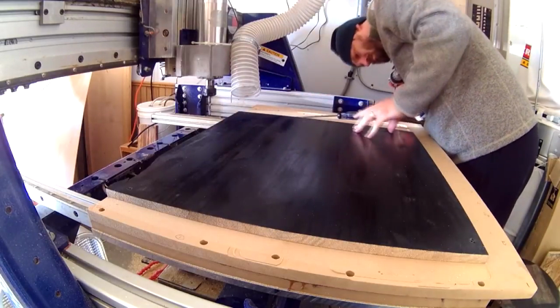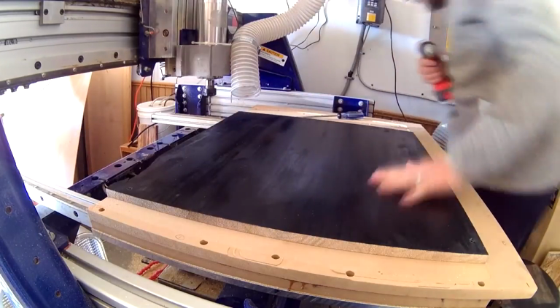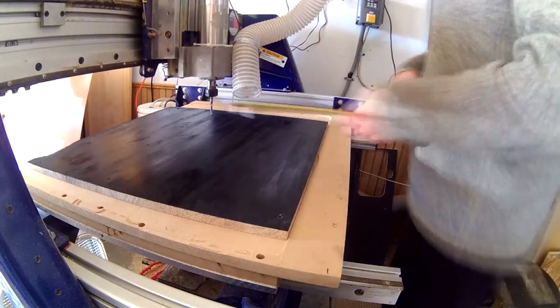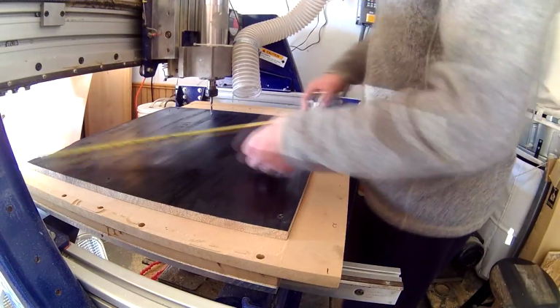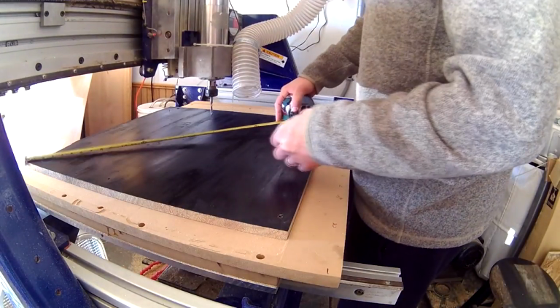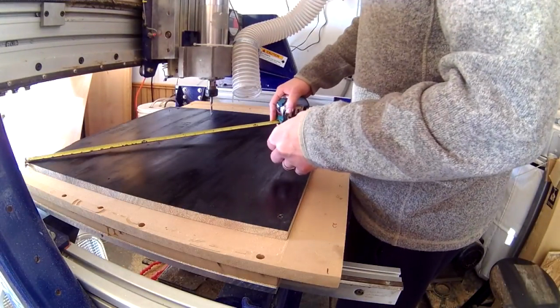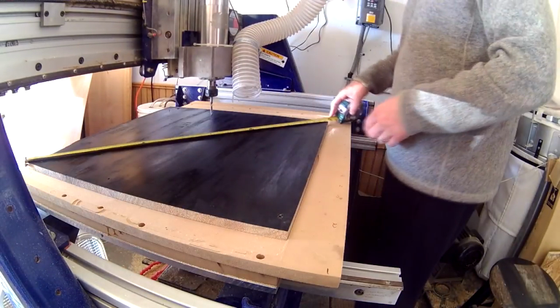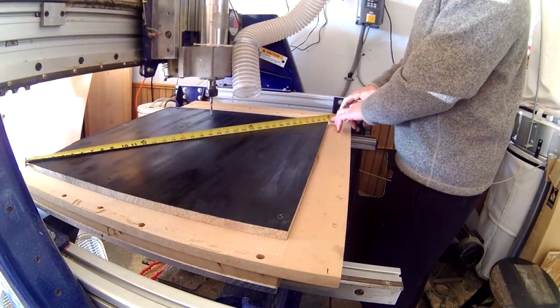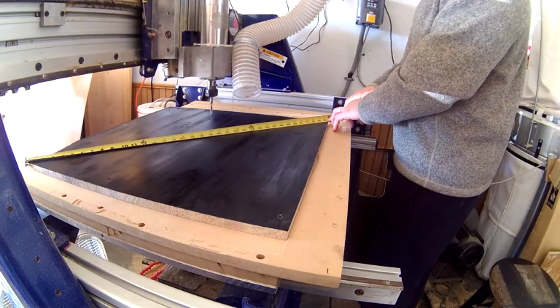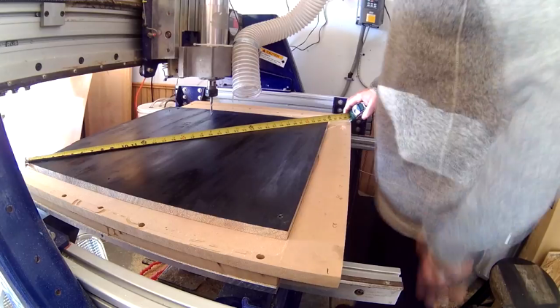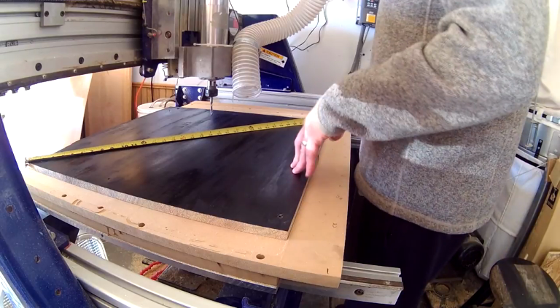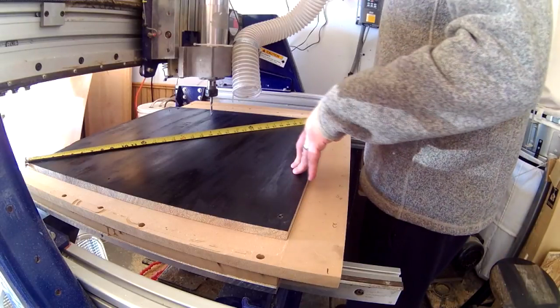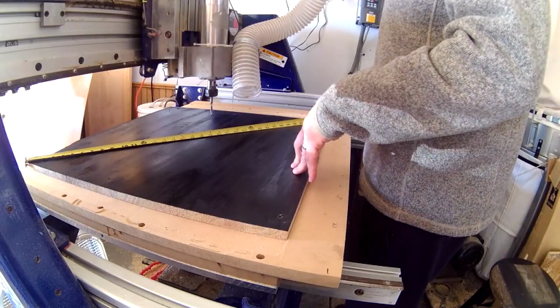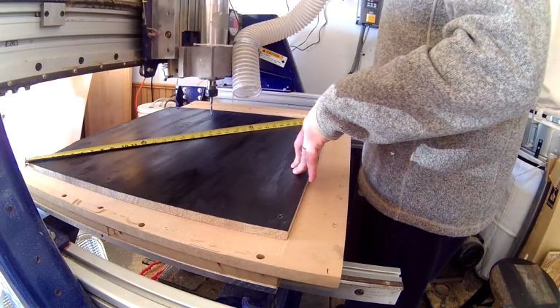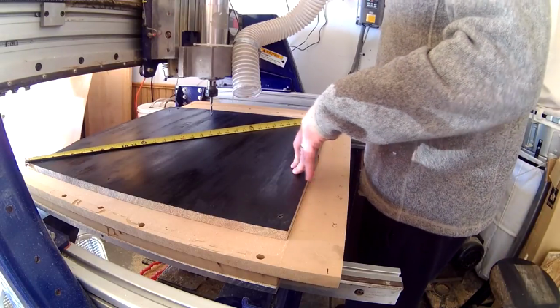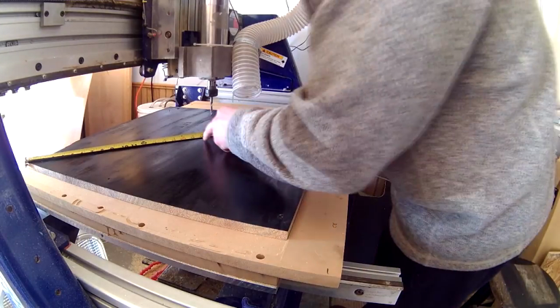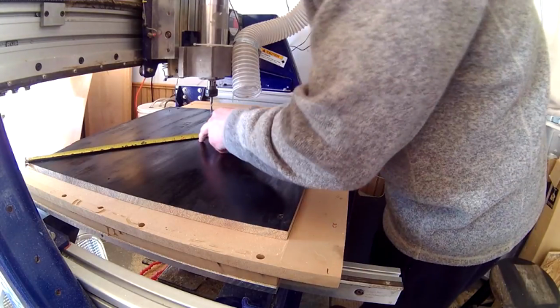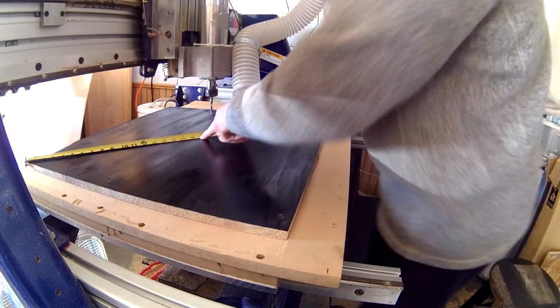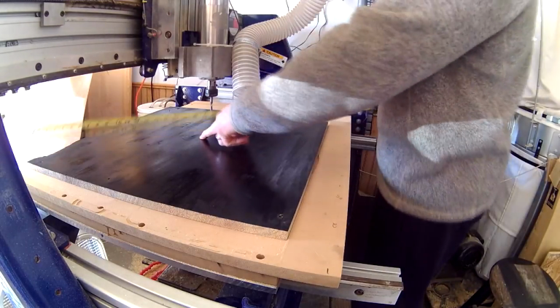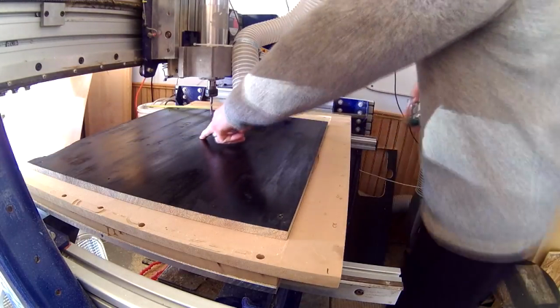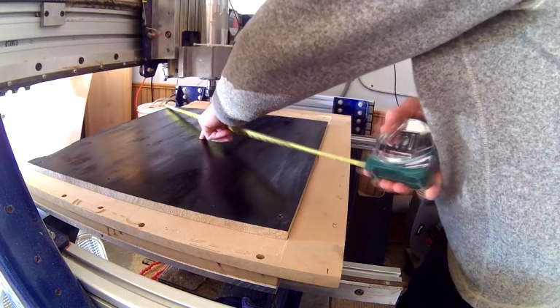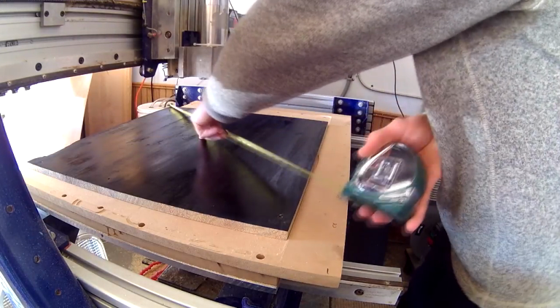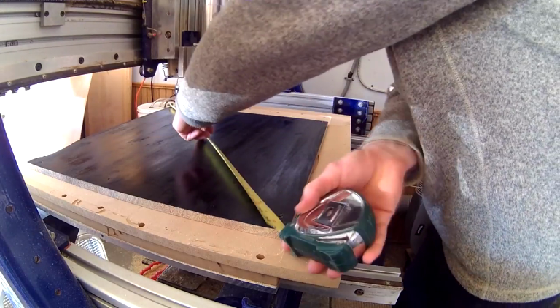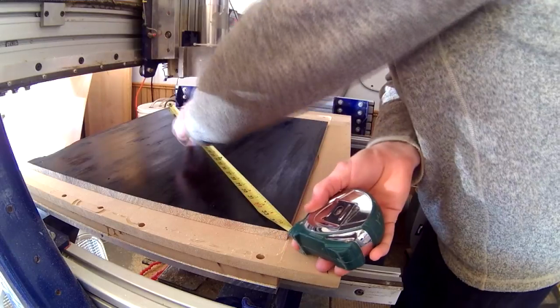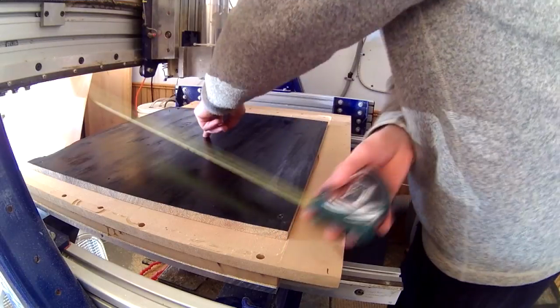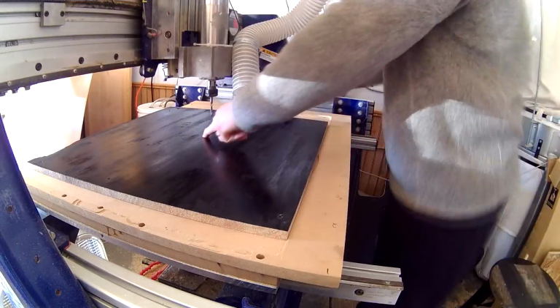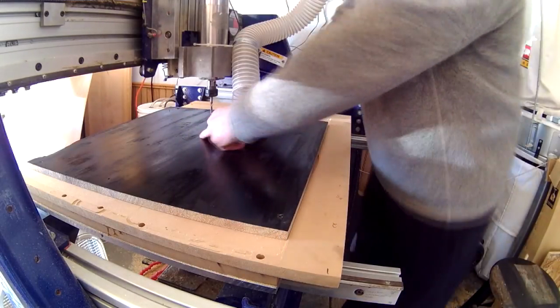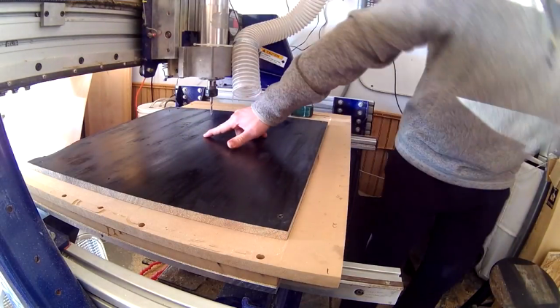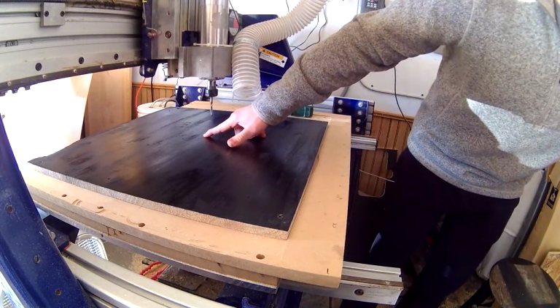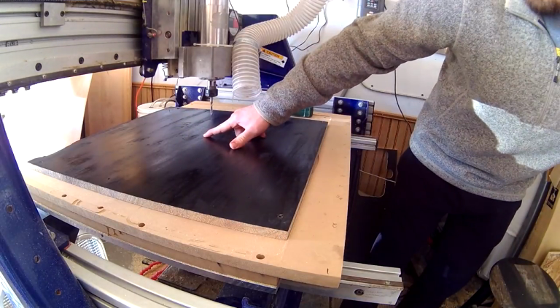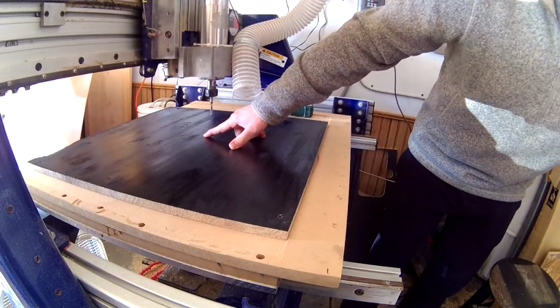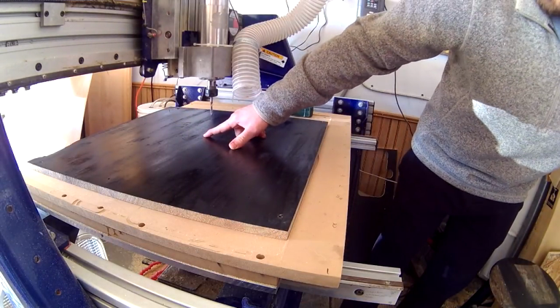I had more than enough material to accommodate the entire size of the sign, but it's still pretty important to maintain a certain level of accuracy when setting up your X and Y zero coordinates.